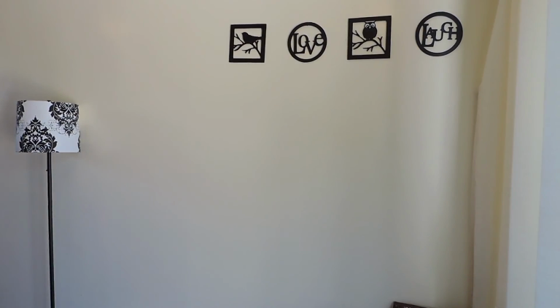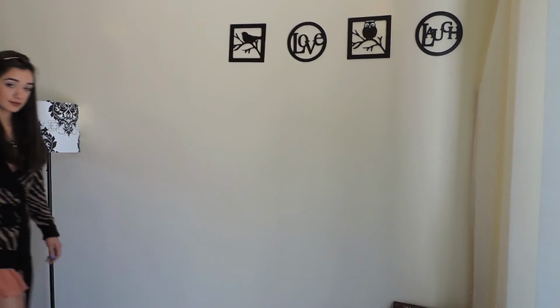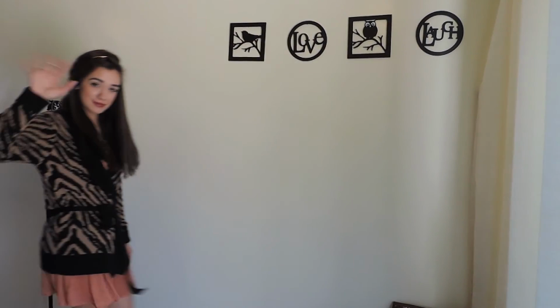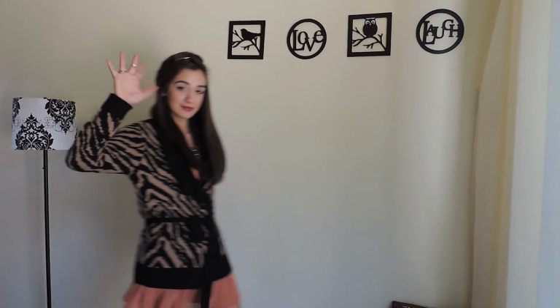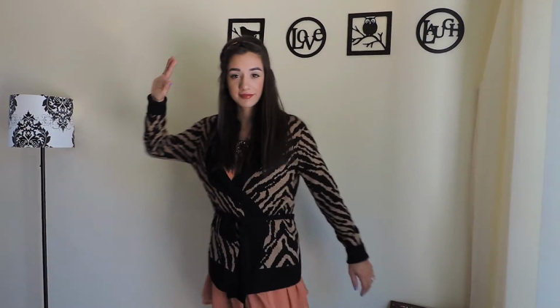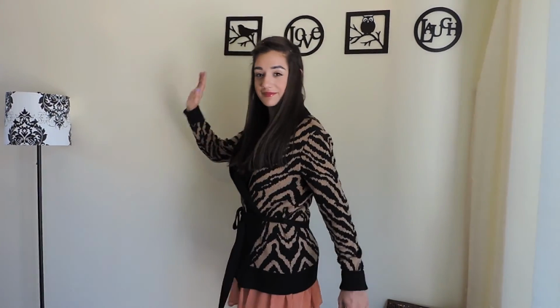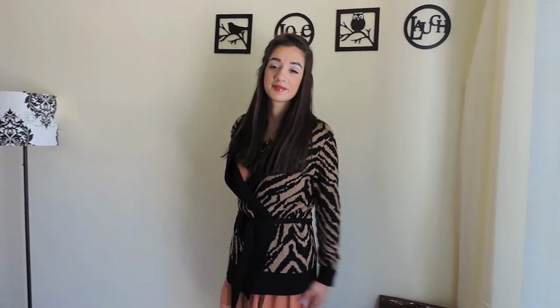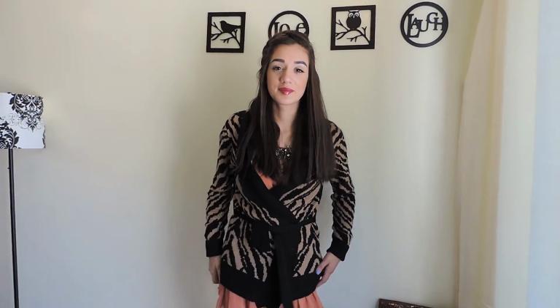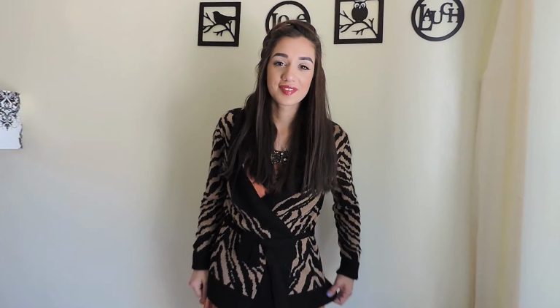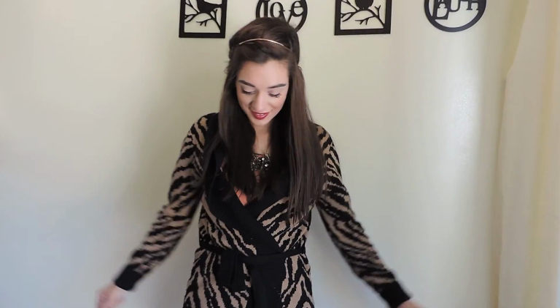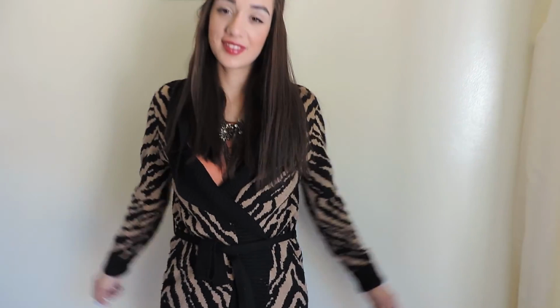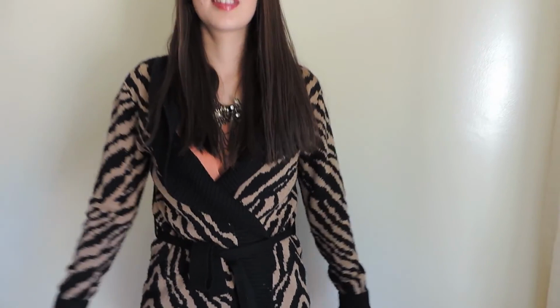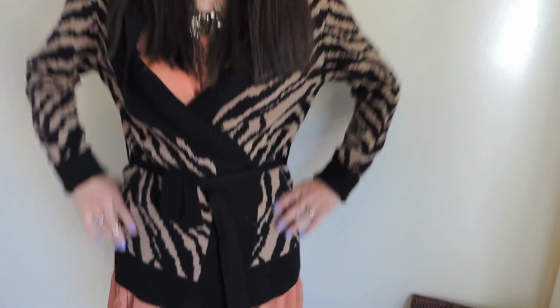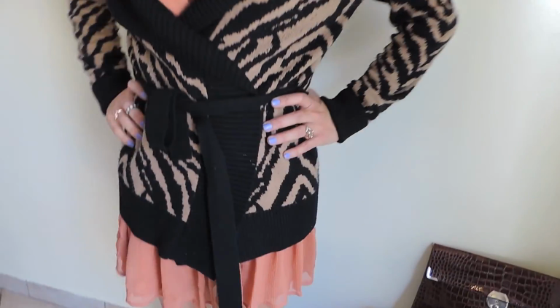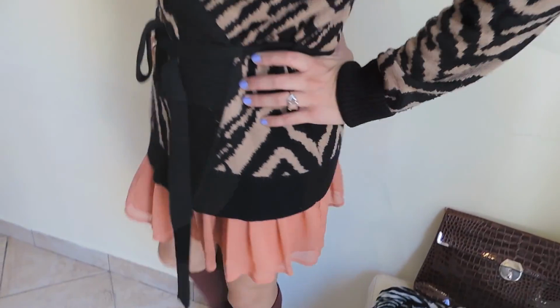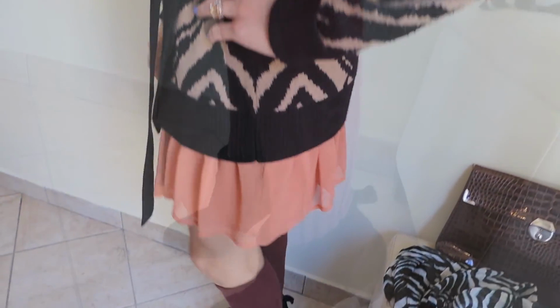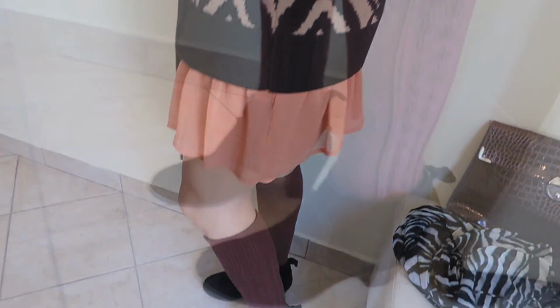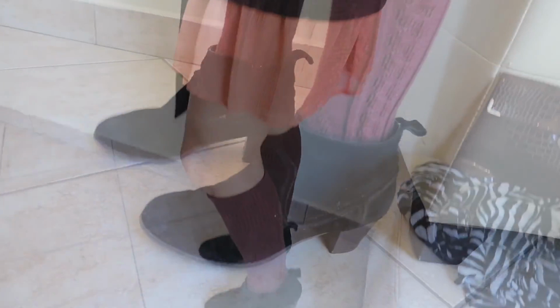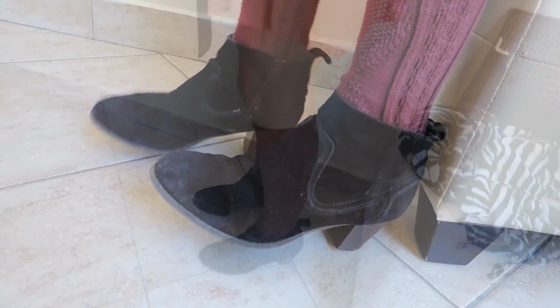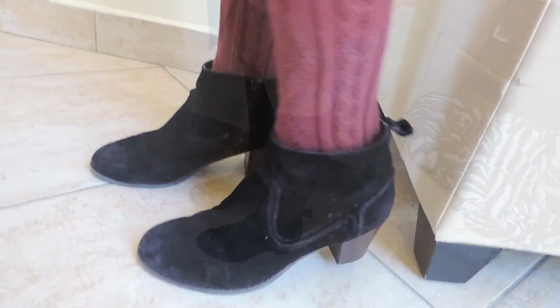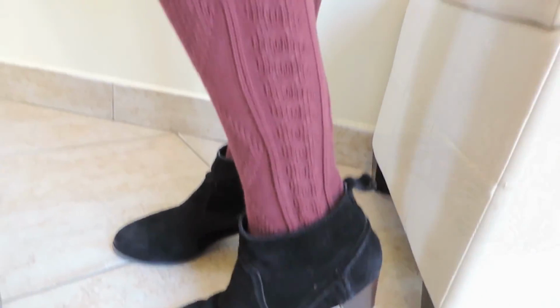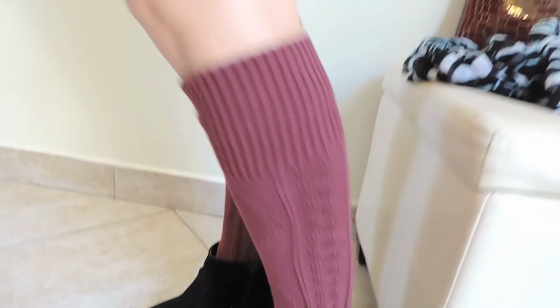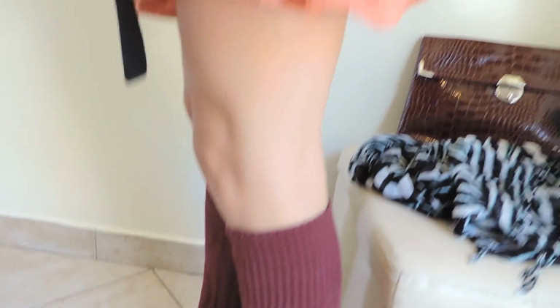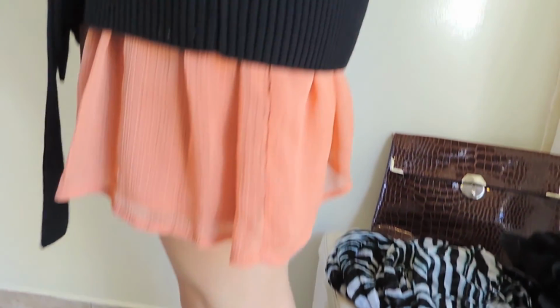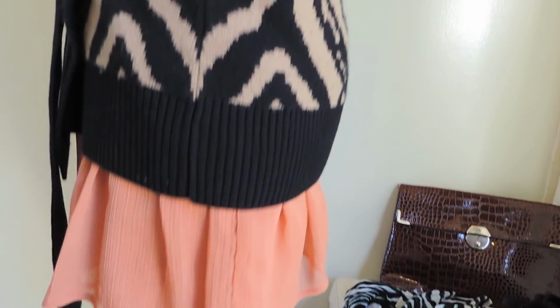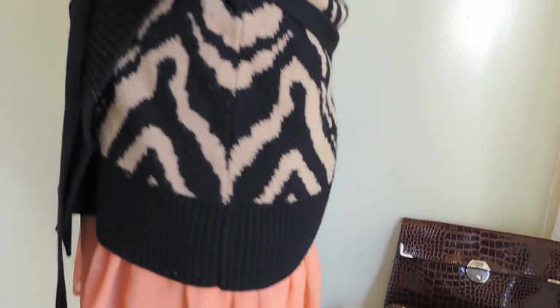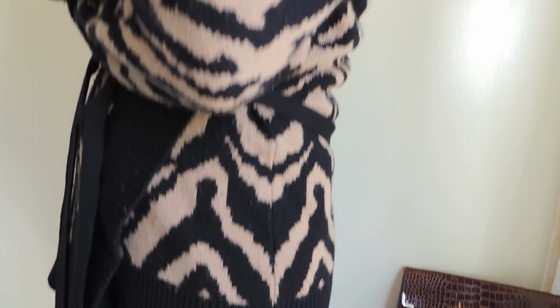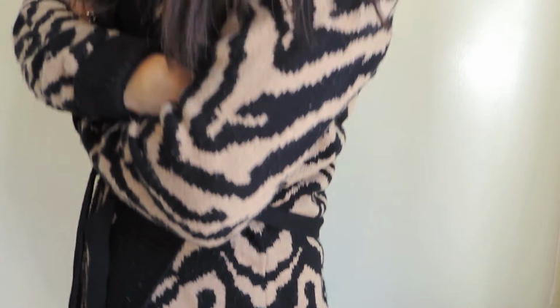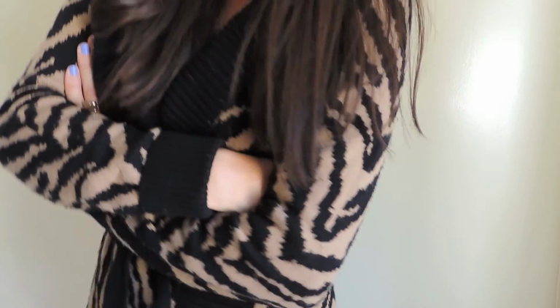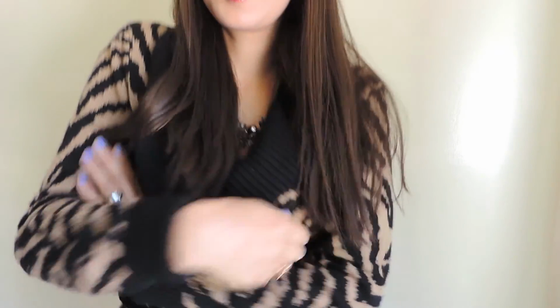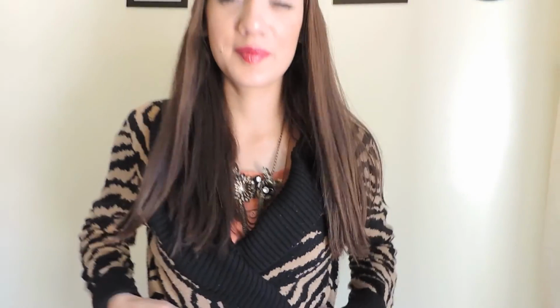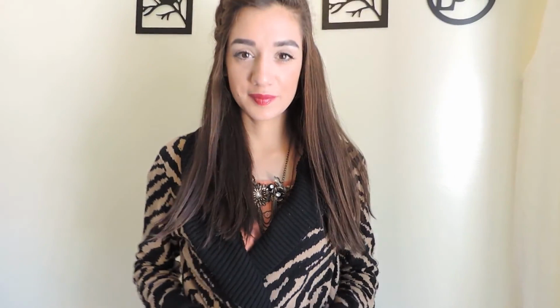My first outfit is obviously a sweater. It's inspired with zebra print, tan color, and I paired them up with my favorite booties and my knit knee-high socks.